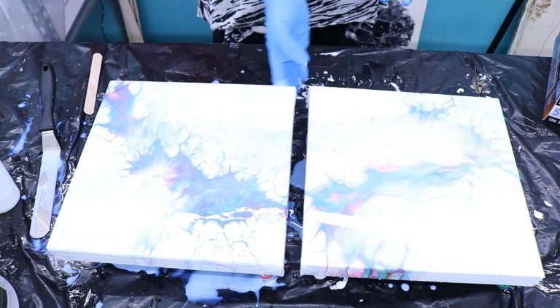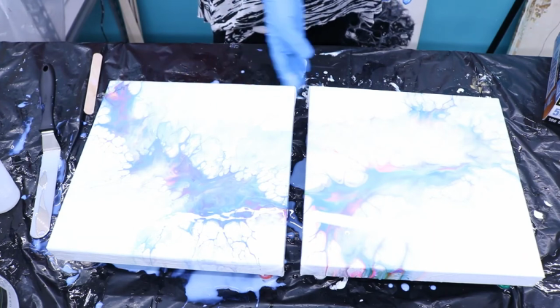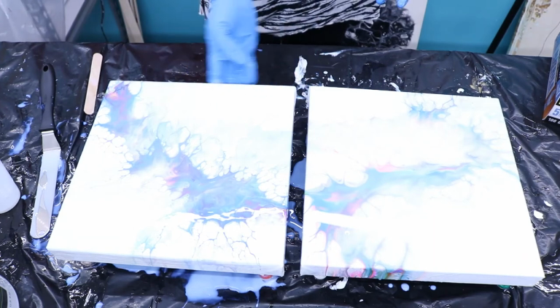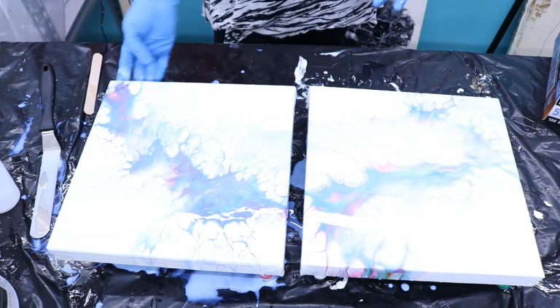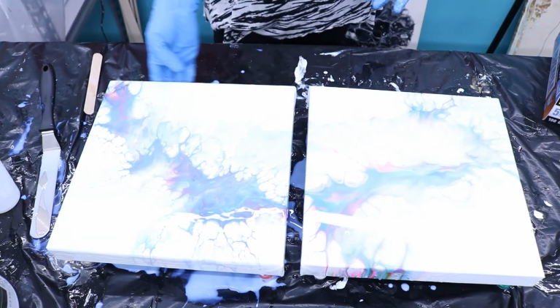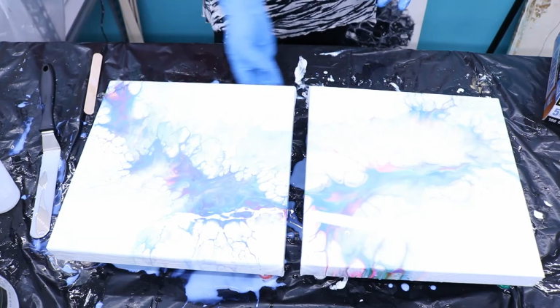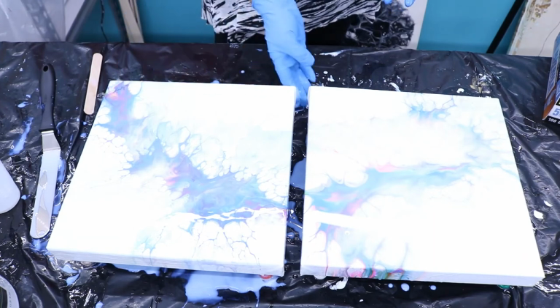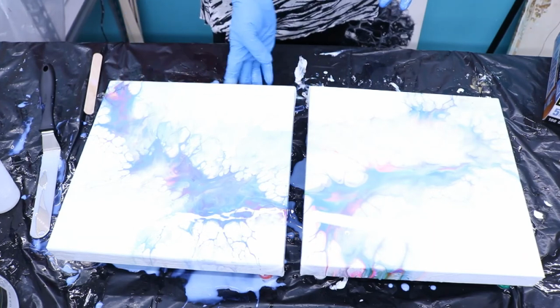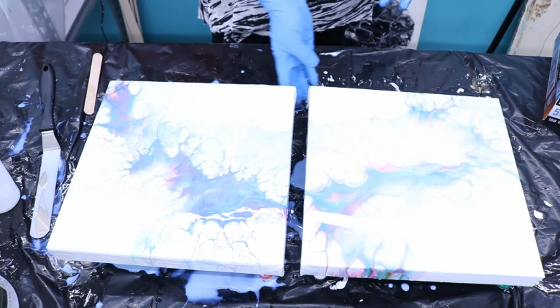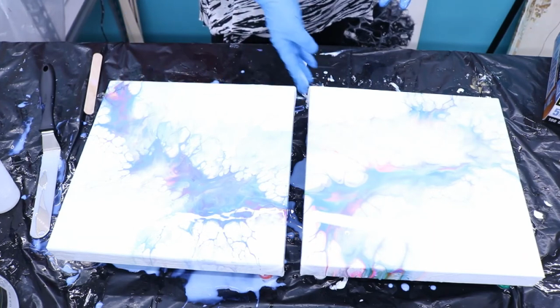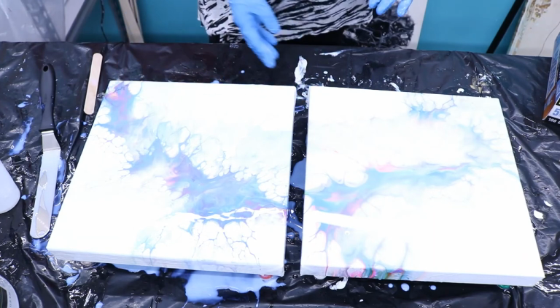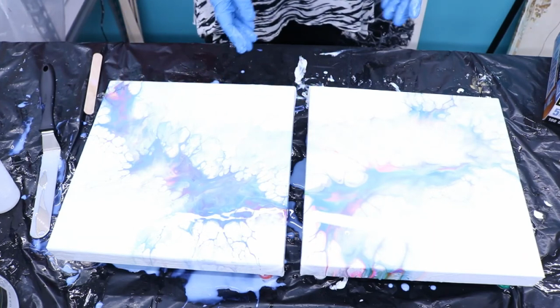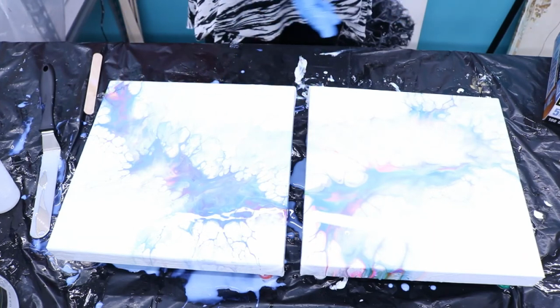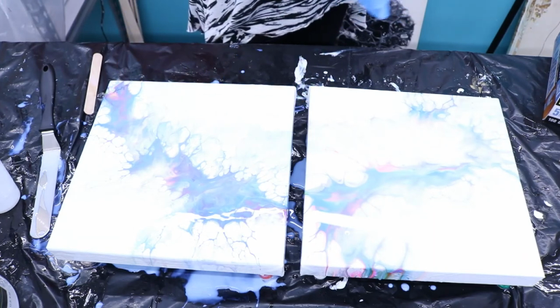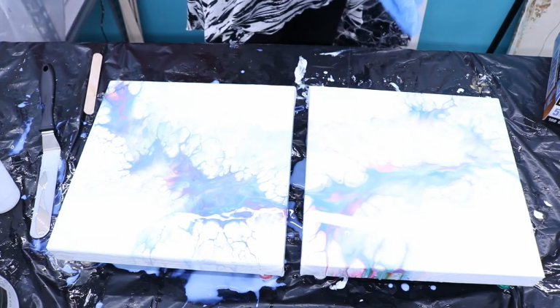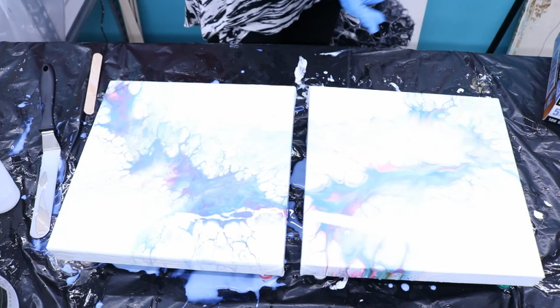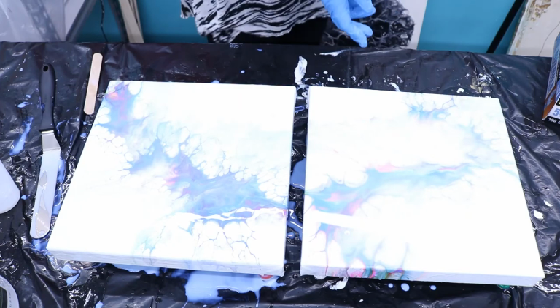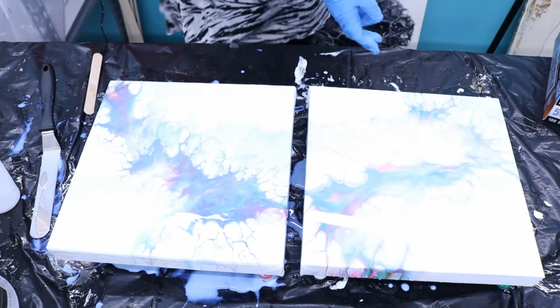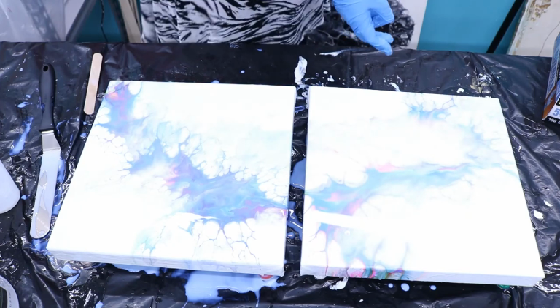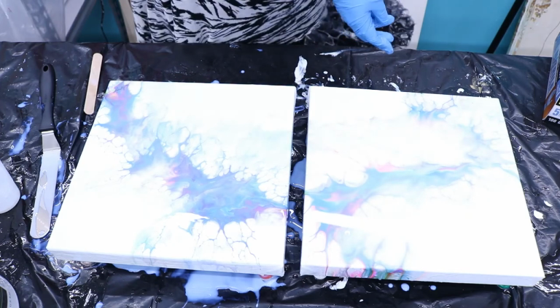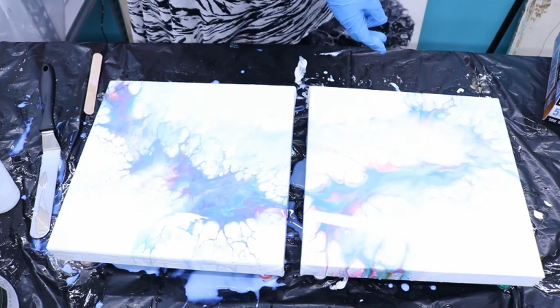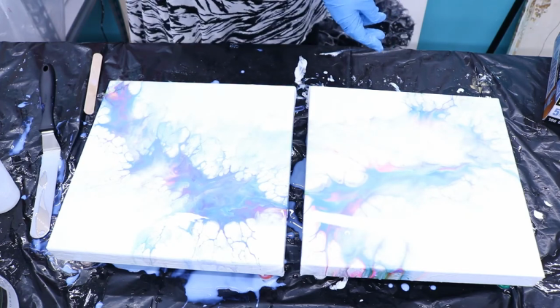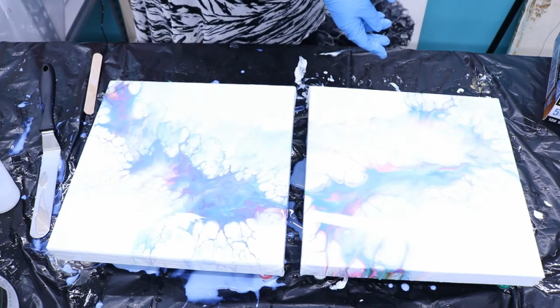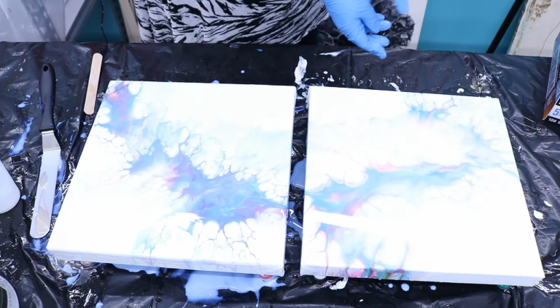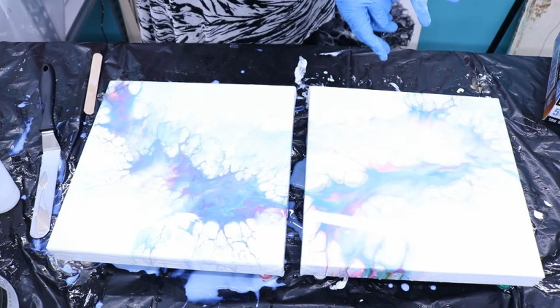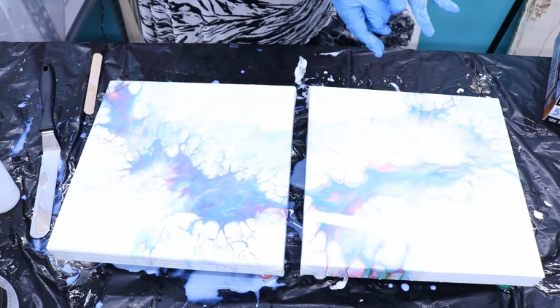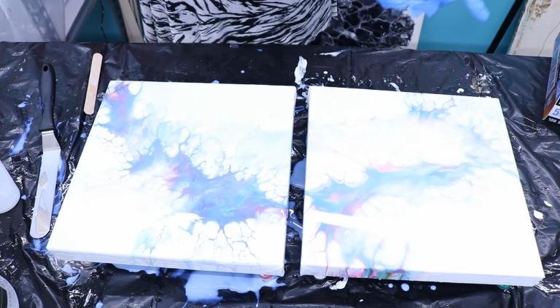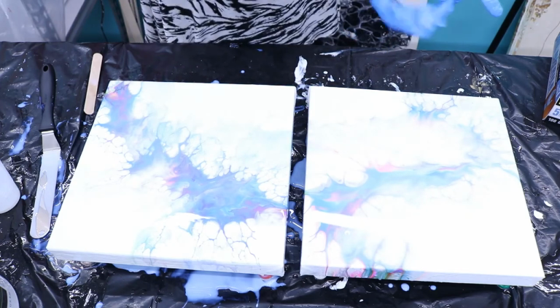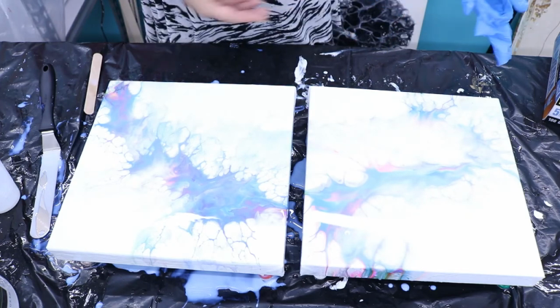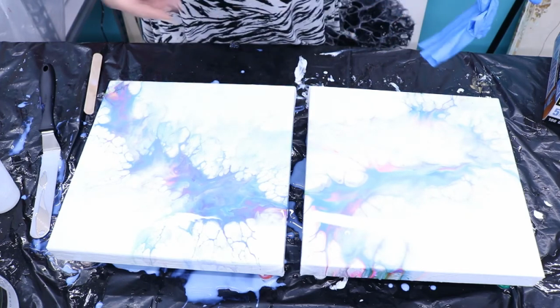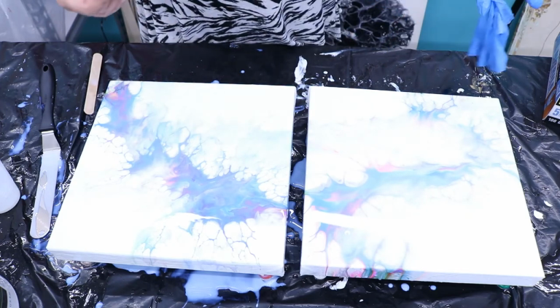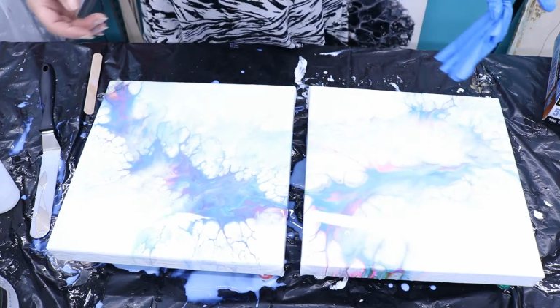And that's how I'm going to varnish them. I'm going to let this sit till tomorrow. I'm going to do the other one off camera and I'll bring you back and let you check it out.